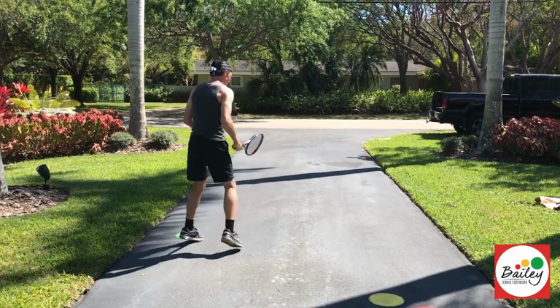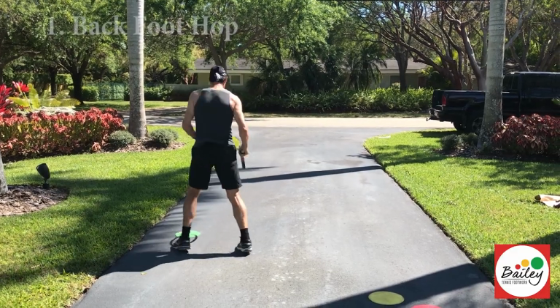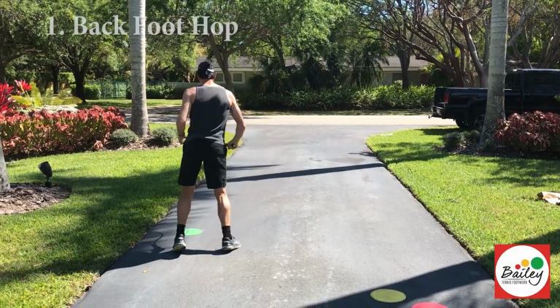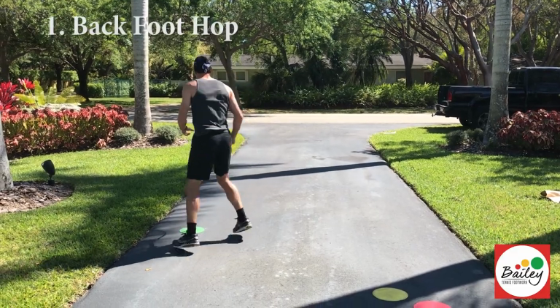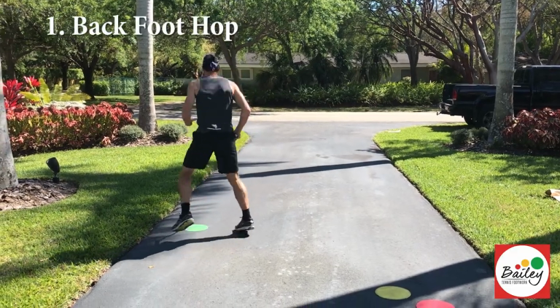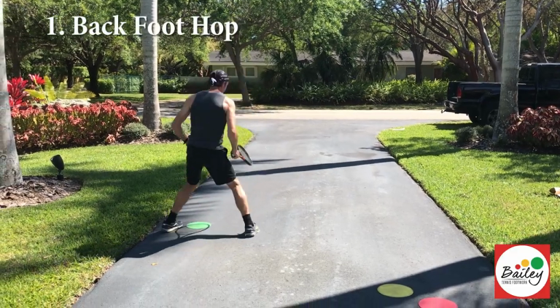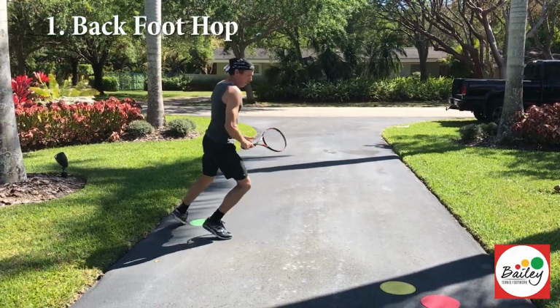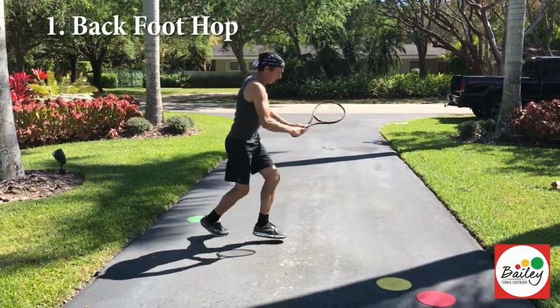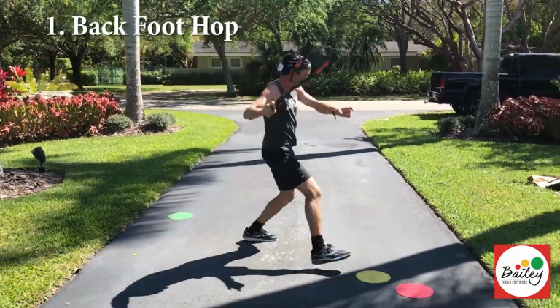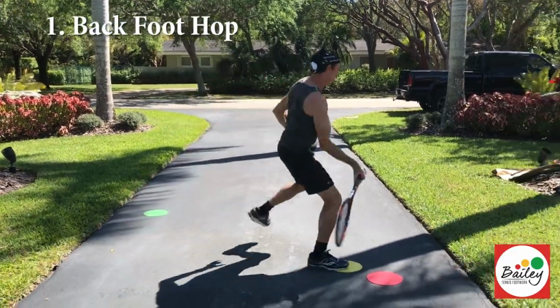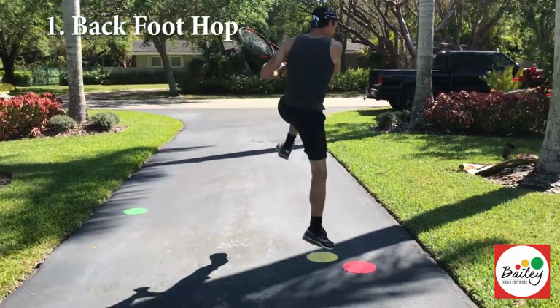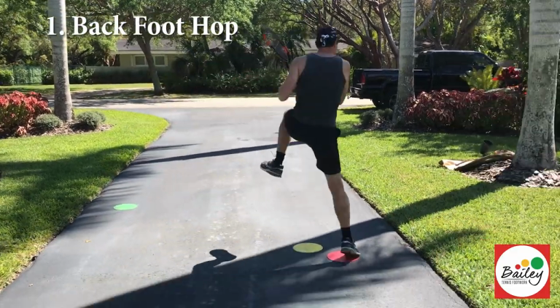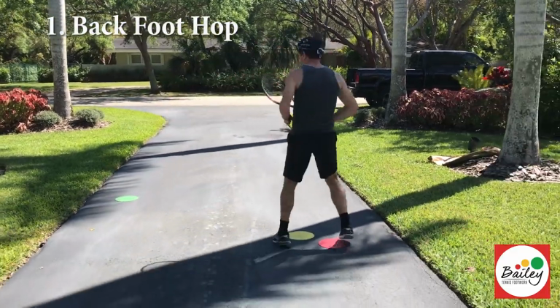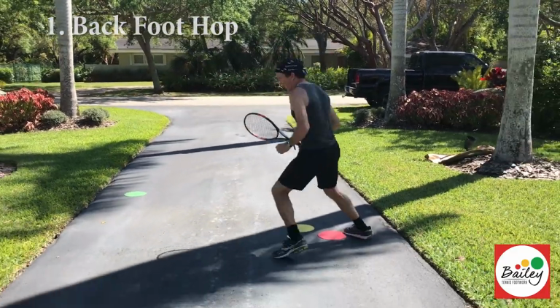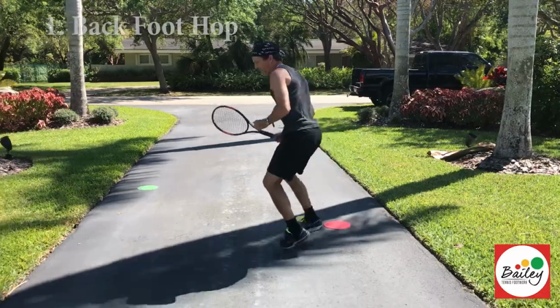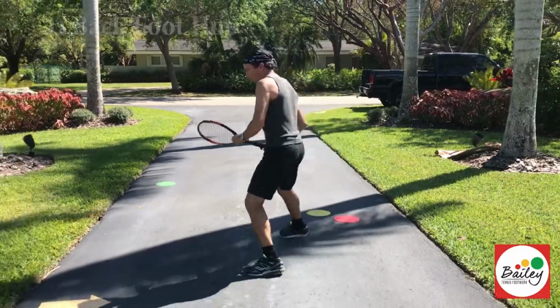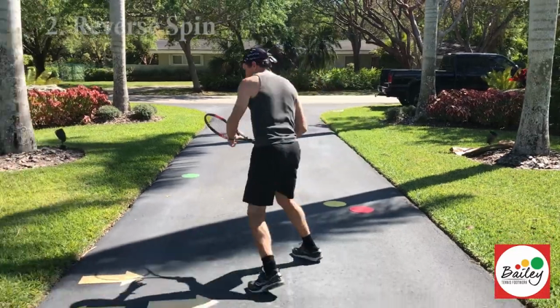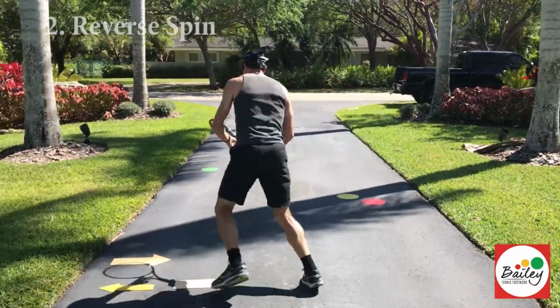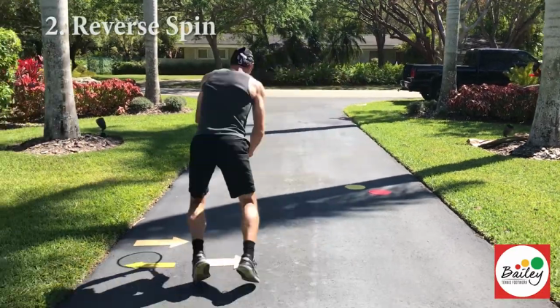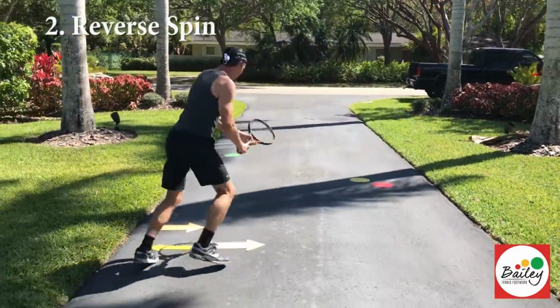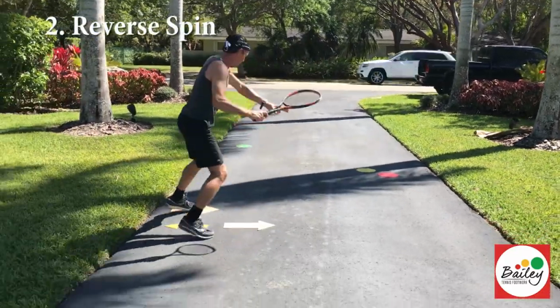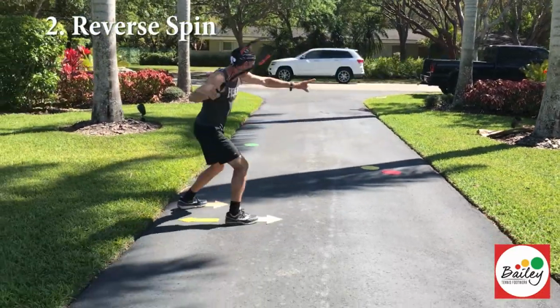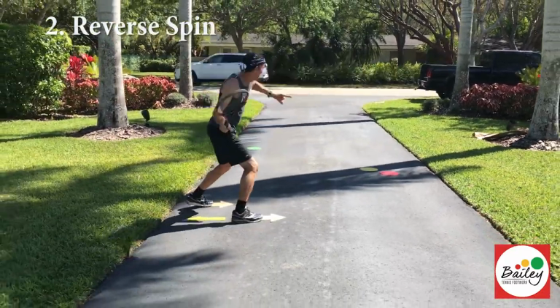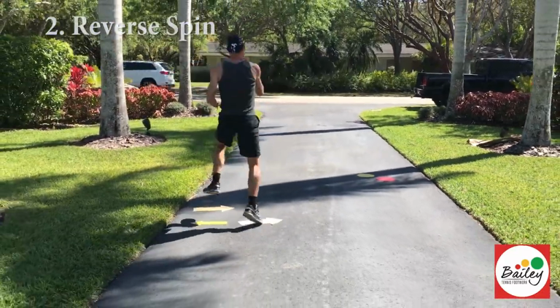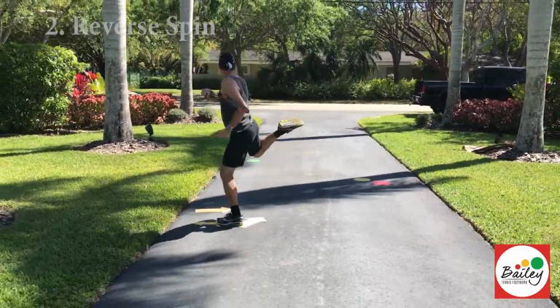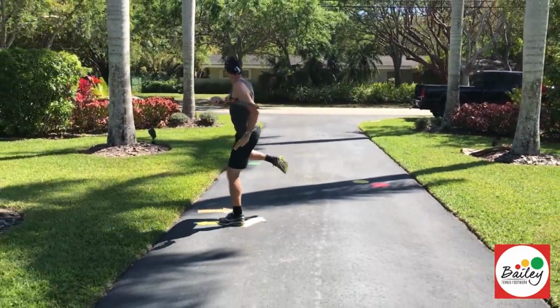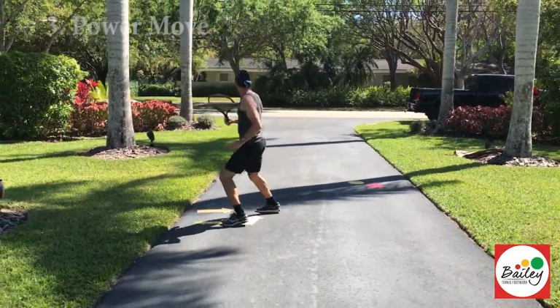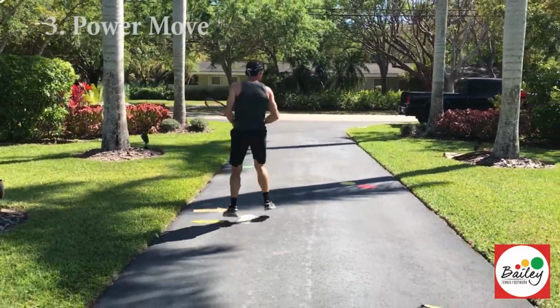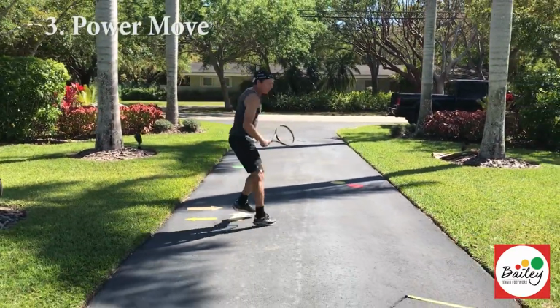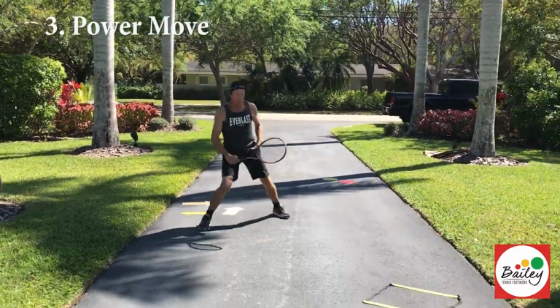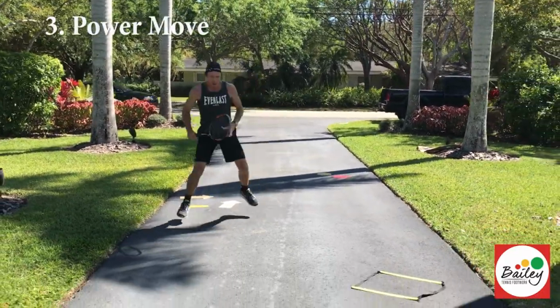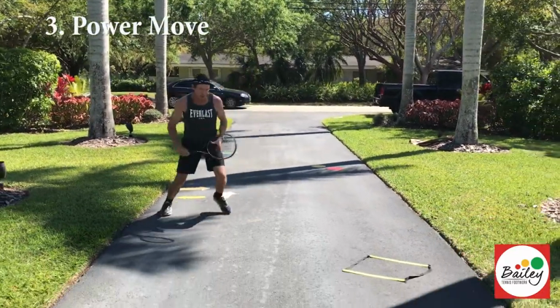So let's start with a back foot hop. Back foot hop, bring the knee up, hit it heavy, reverse spin, semi open, kick to the front fence. Power move.